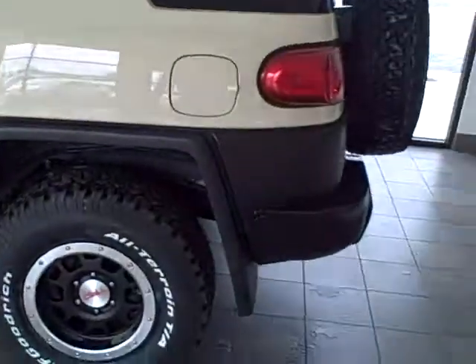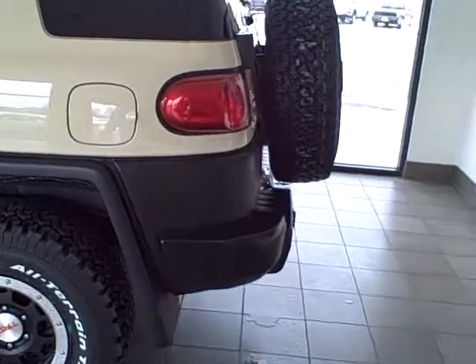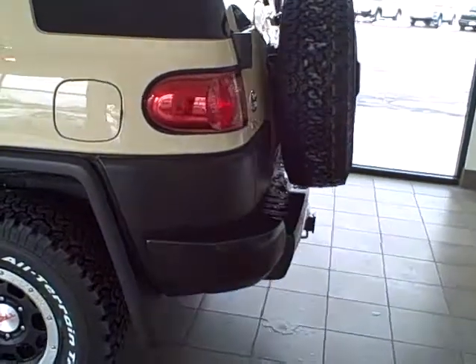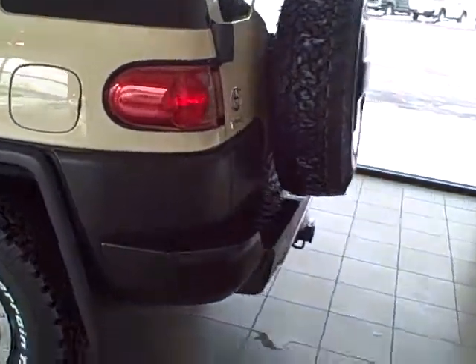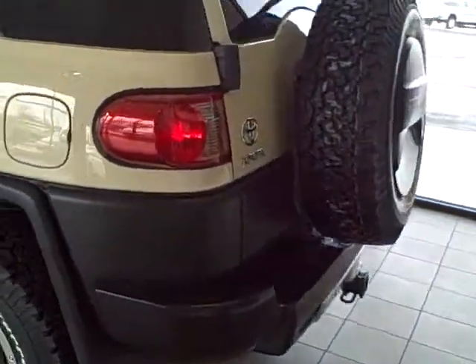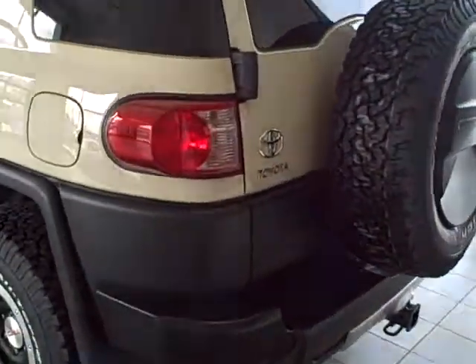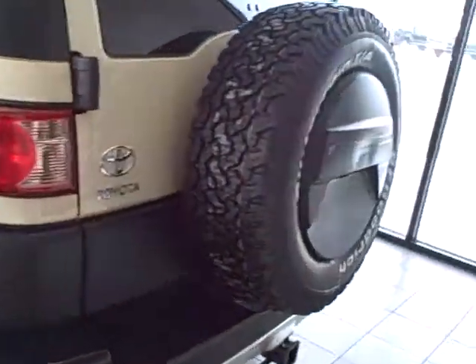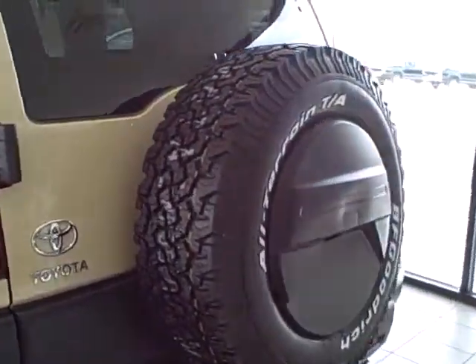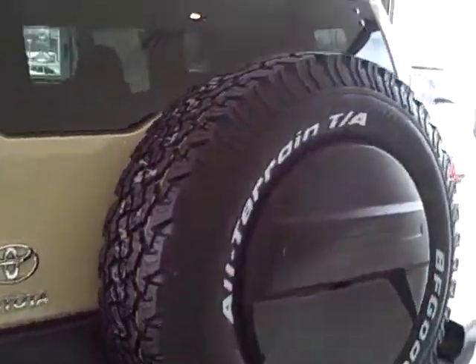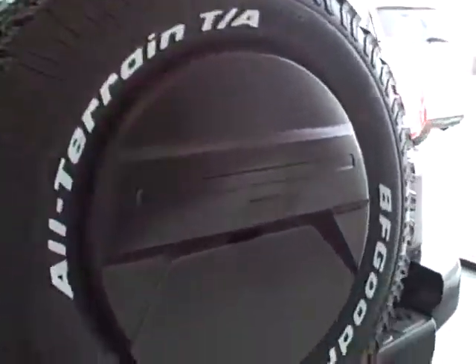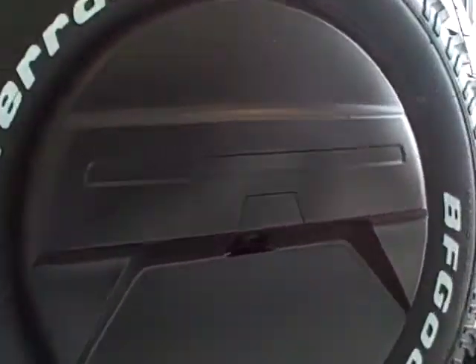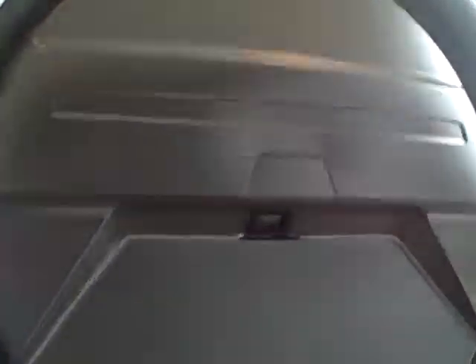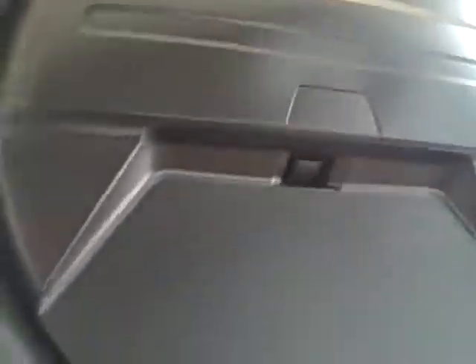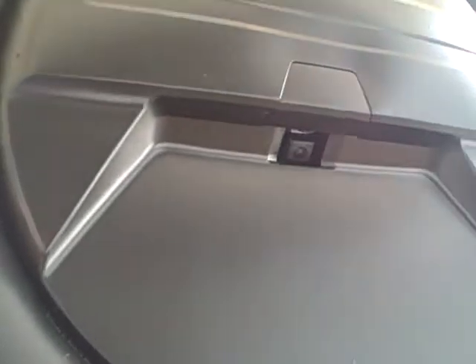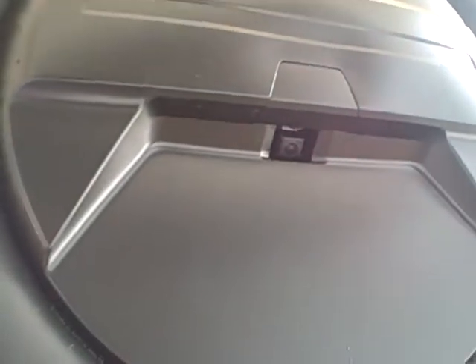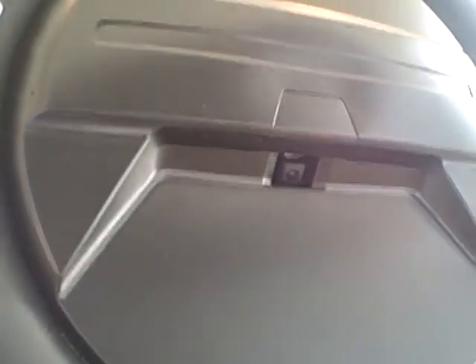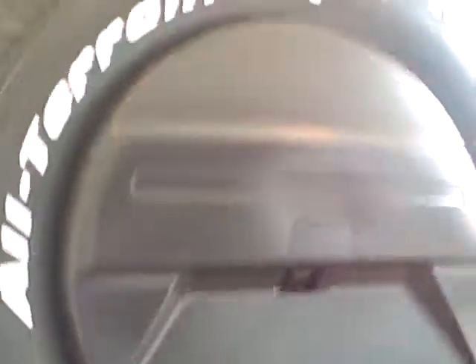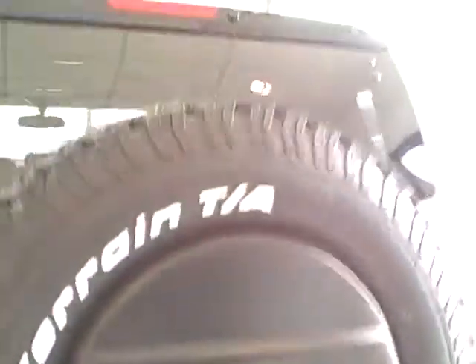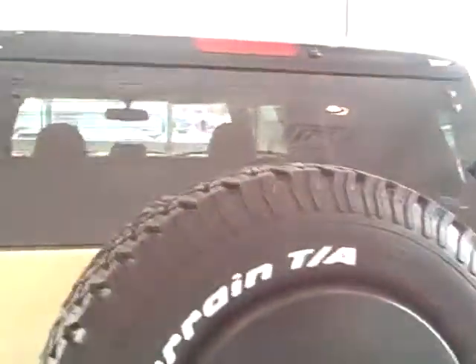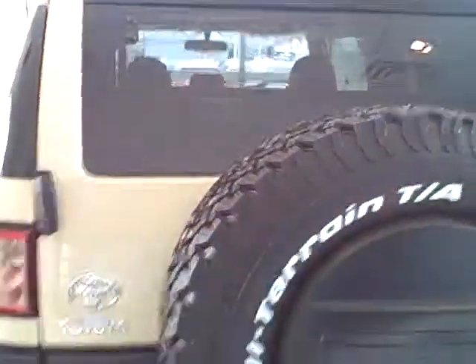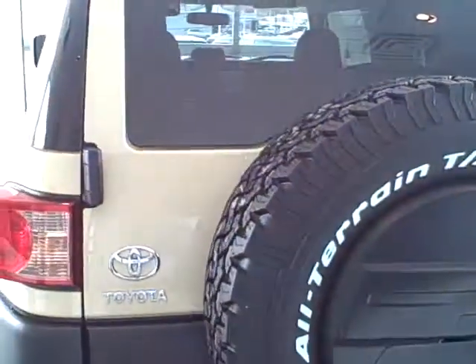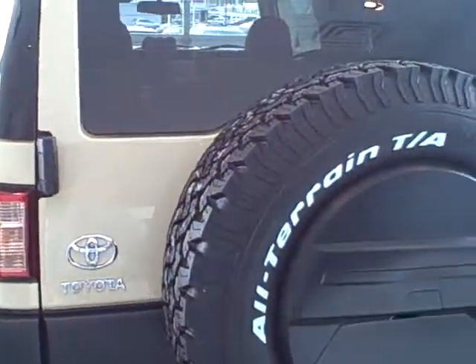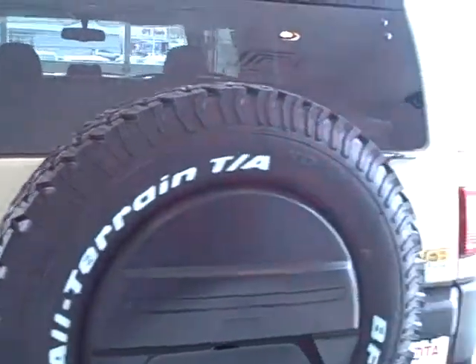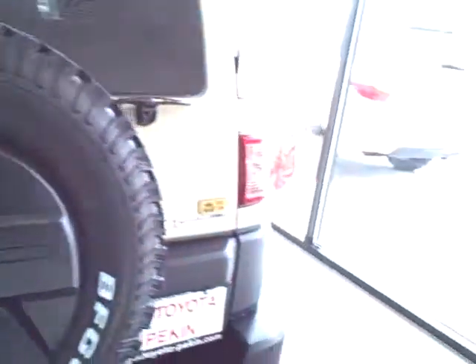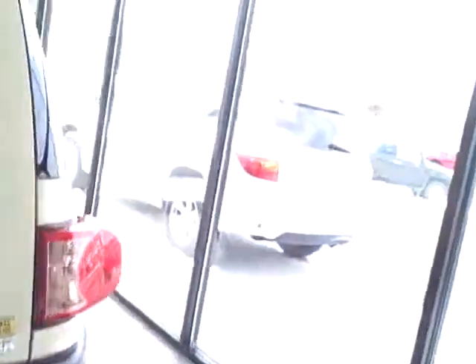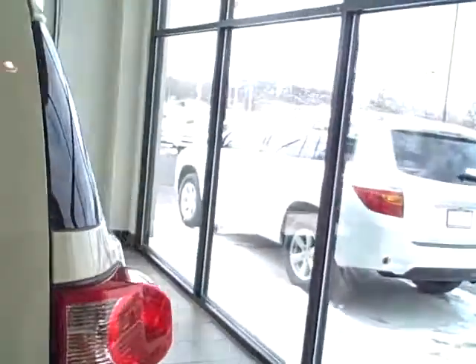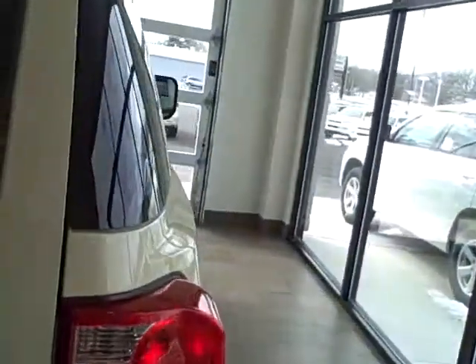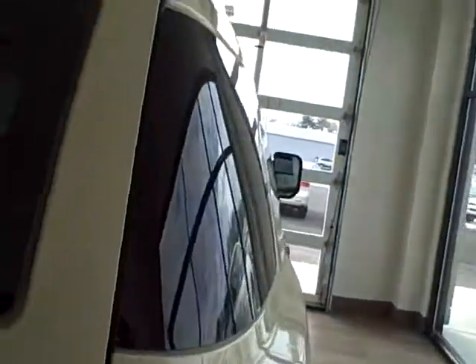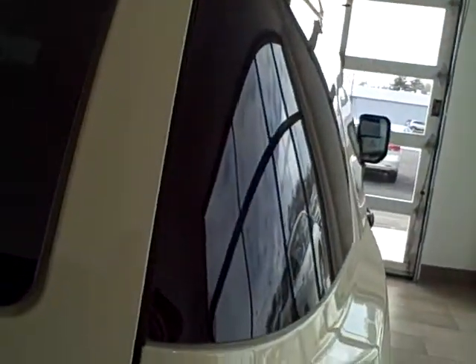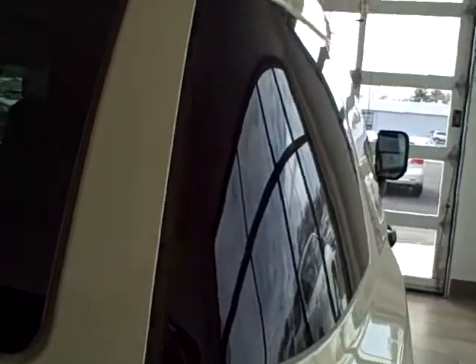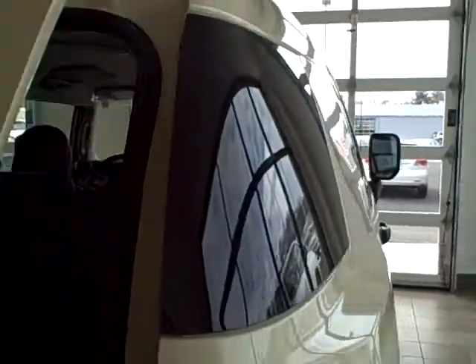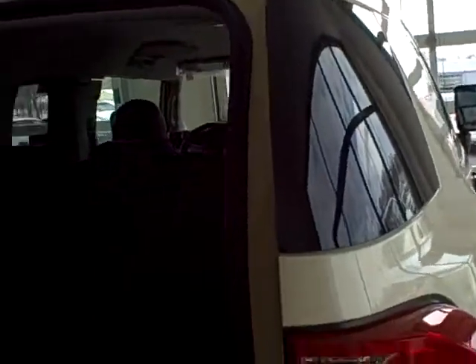The Trail Team Edition FJ Cruiser has a backup camera mounted inside the spare tire cover. The backup camera monitor is in the mirror inside the vehicle, so when you back up, the rear view mirror turns into a backup monitor.